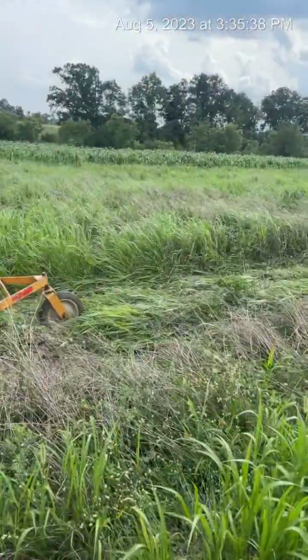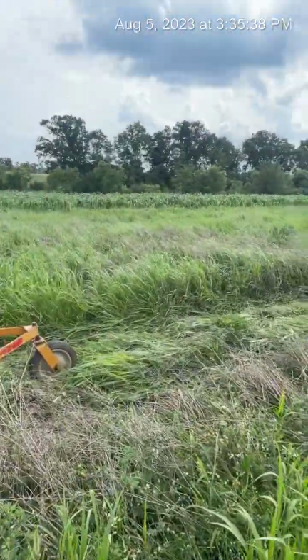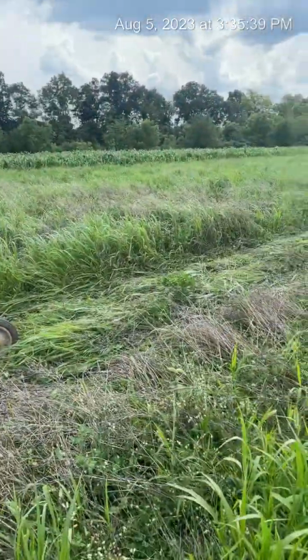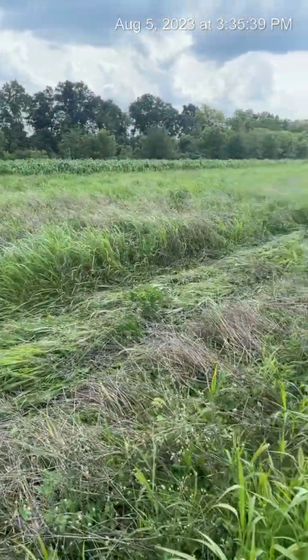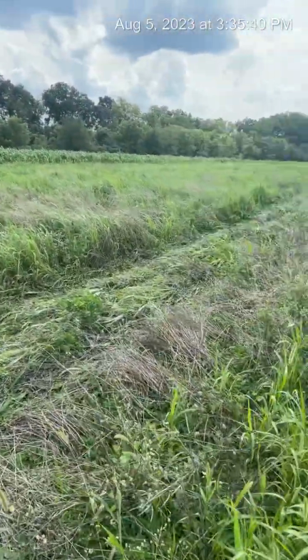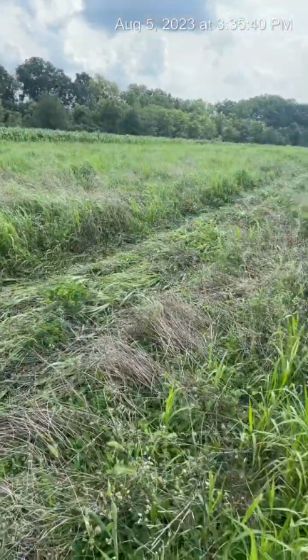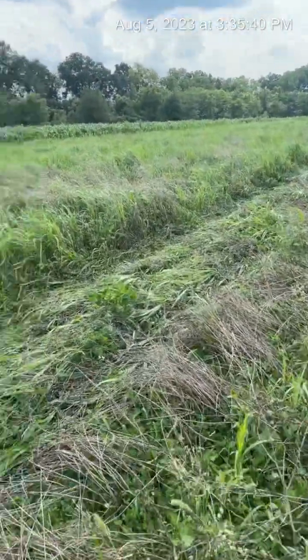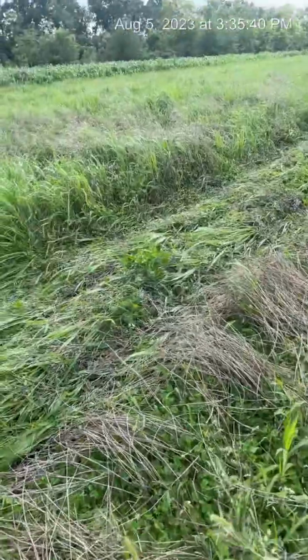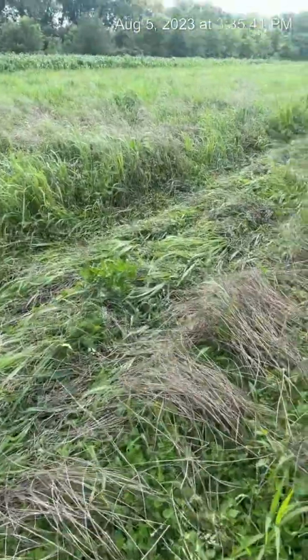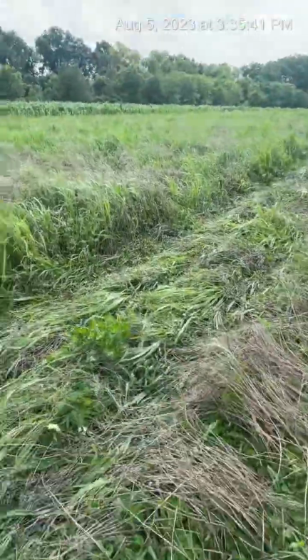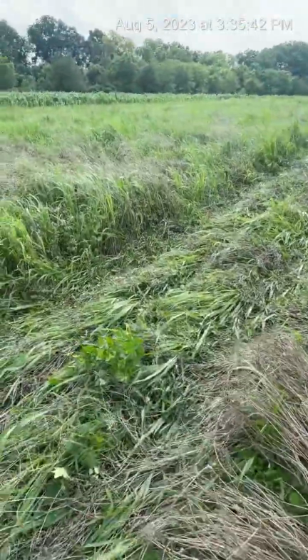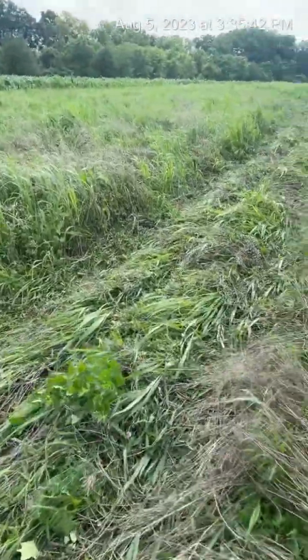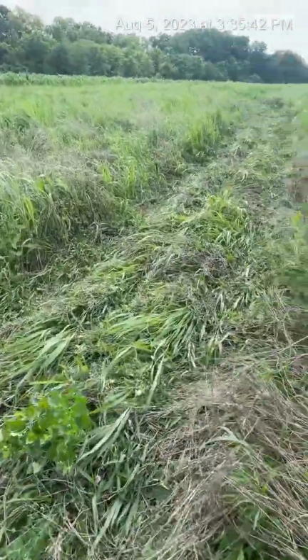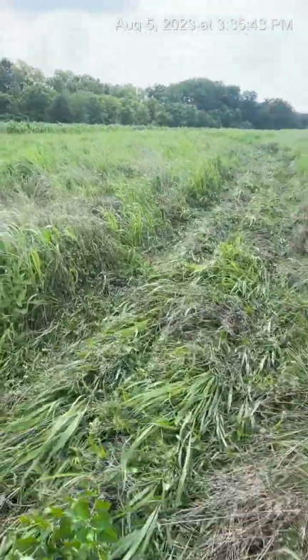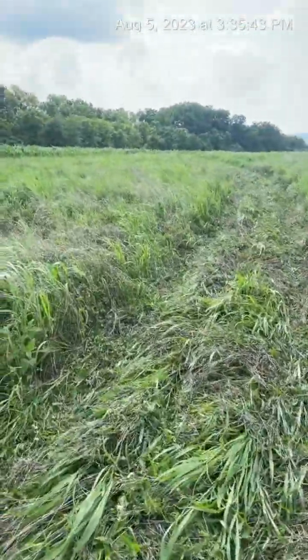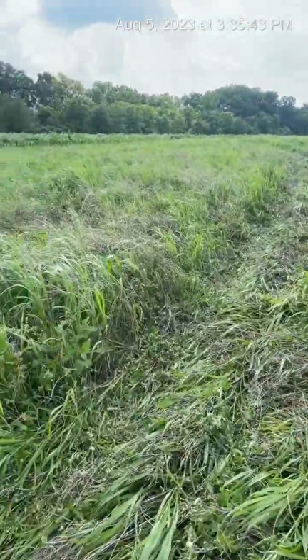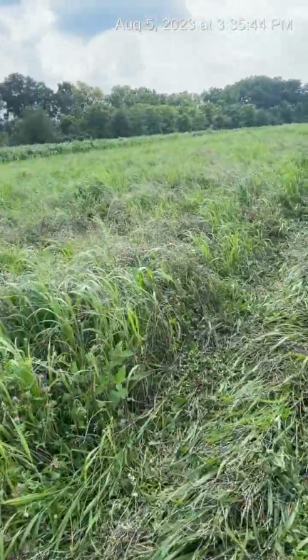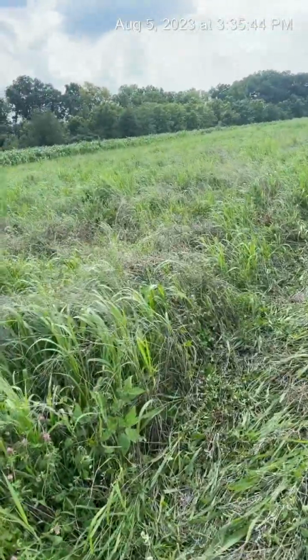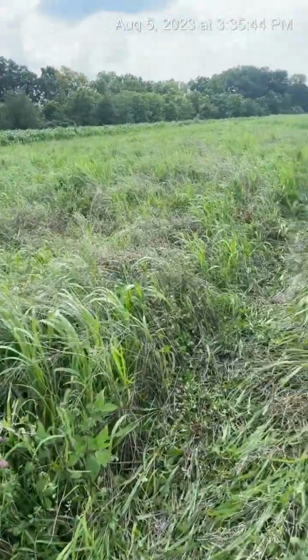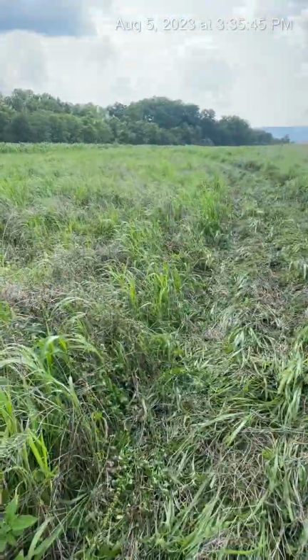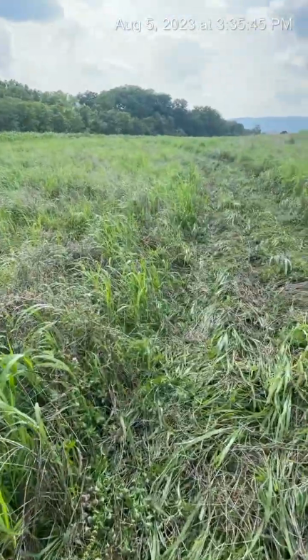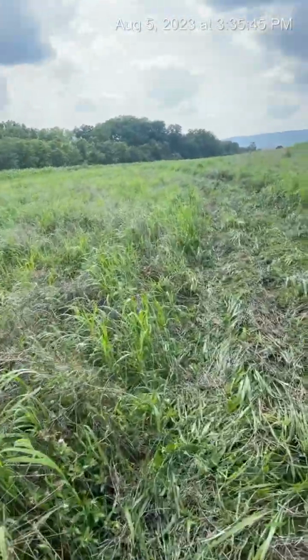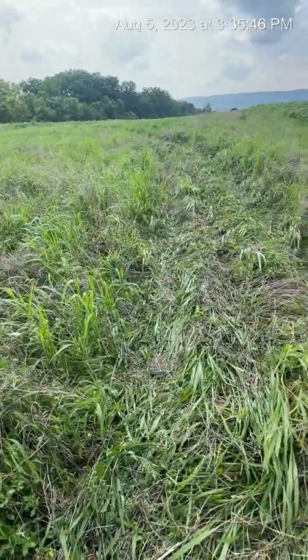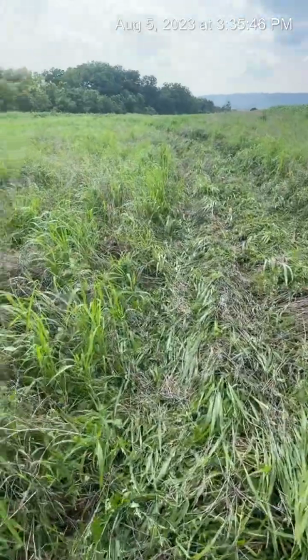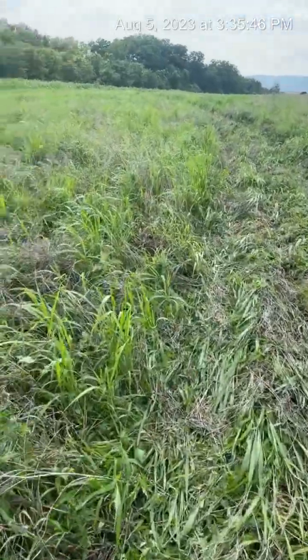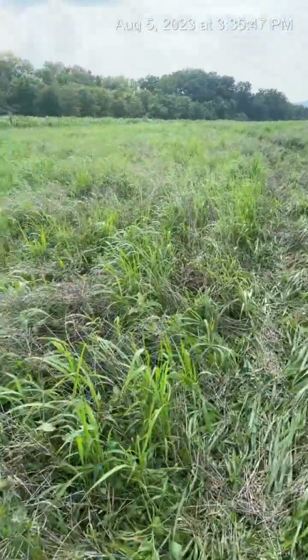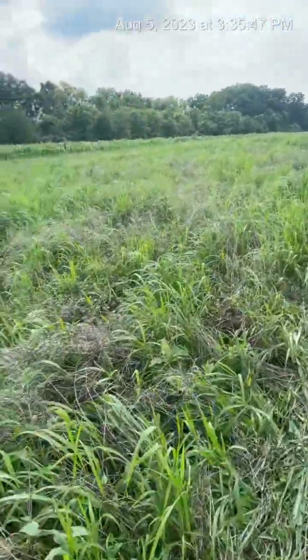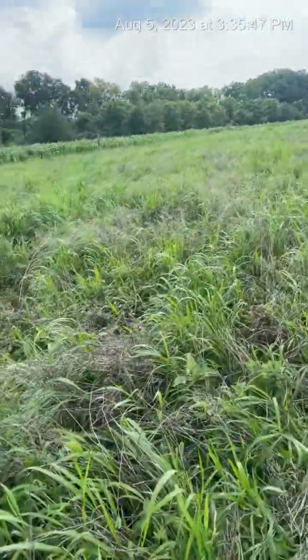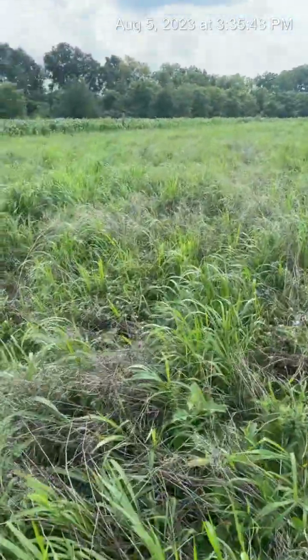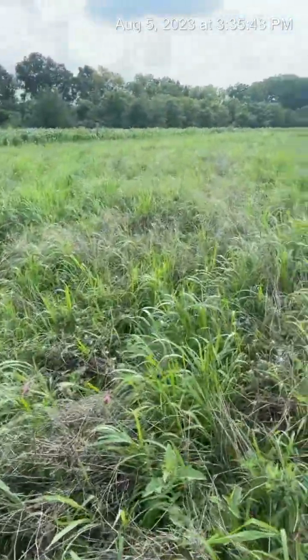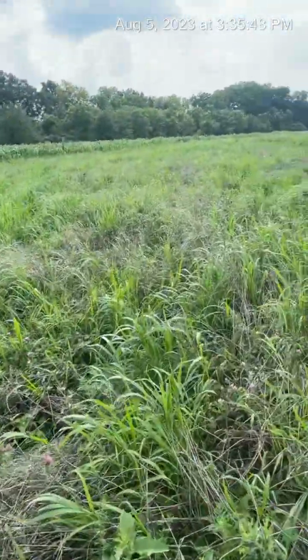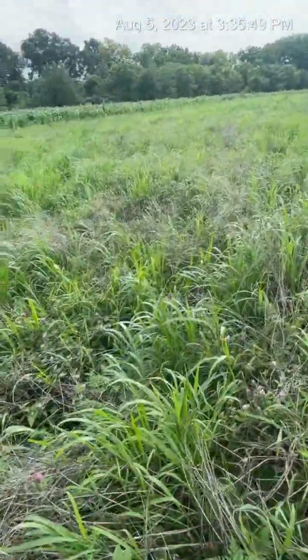So this strip in here had crimson clover, which I posted a picture of a couple months ago. It's coming back right now because it went to seed.